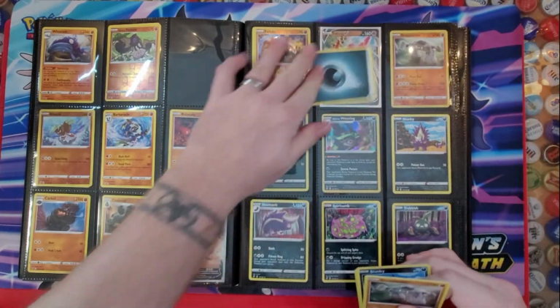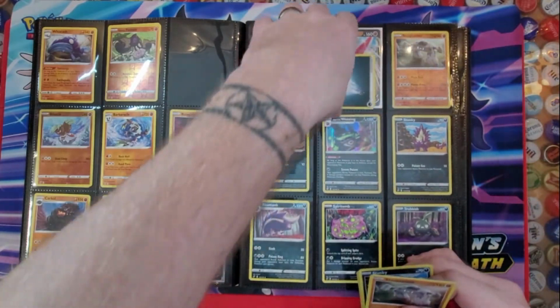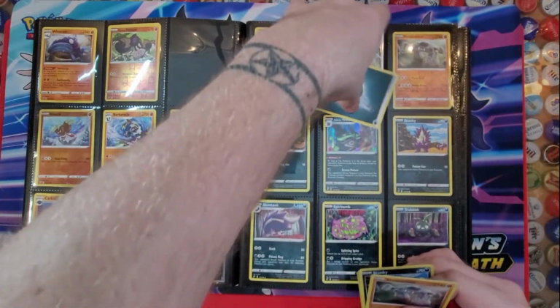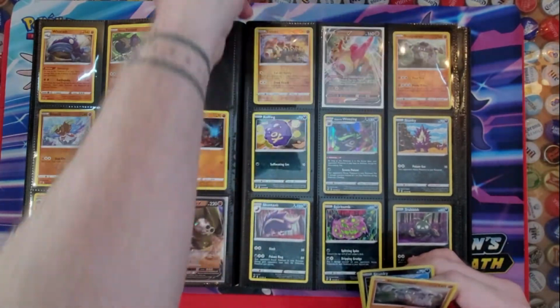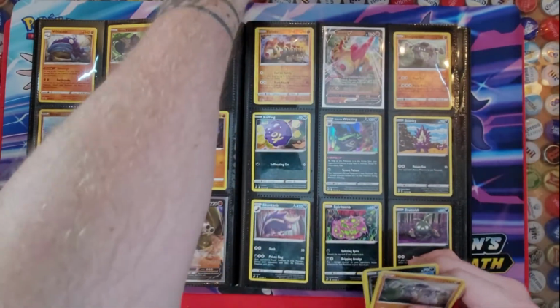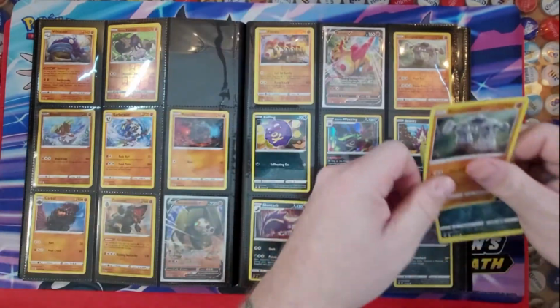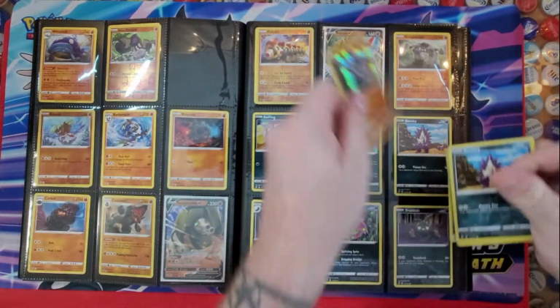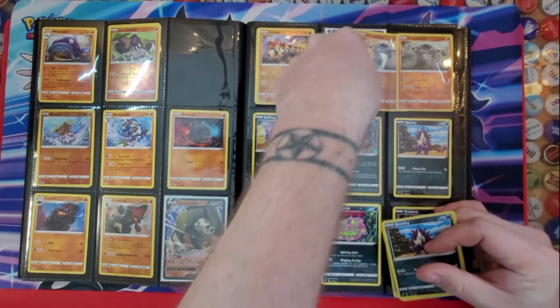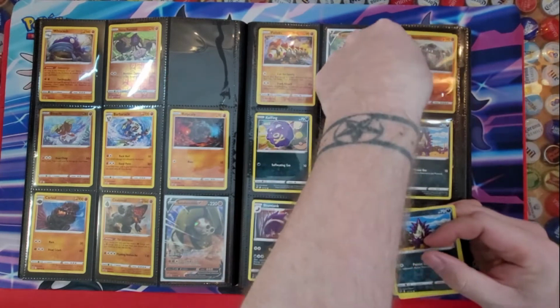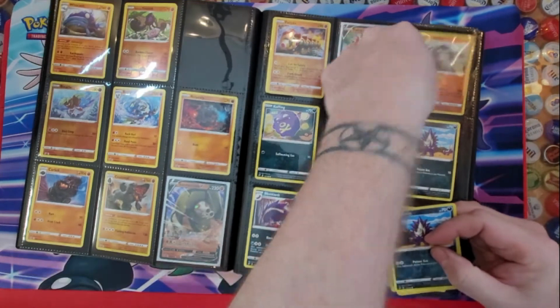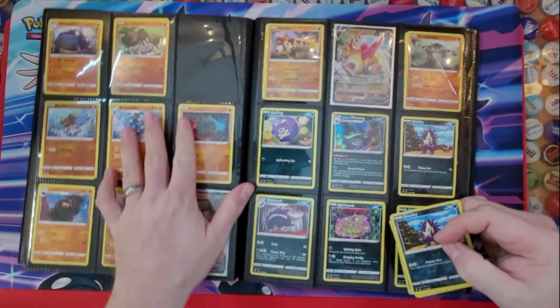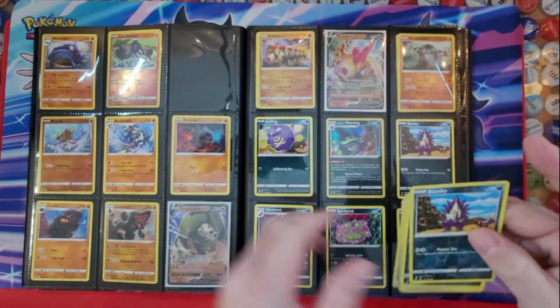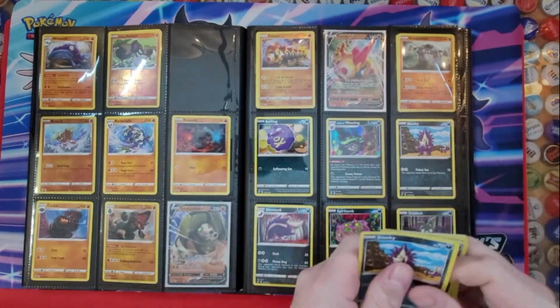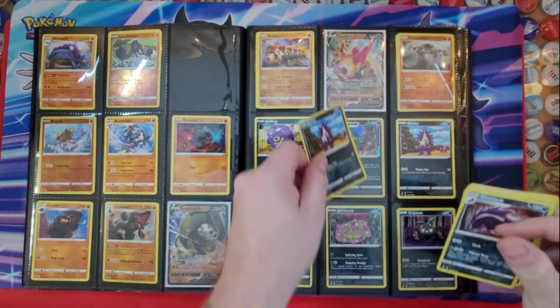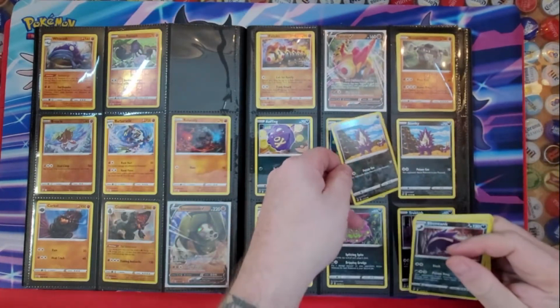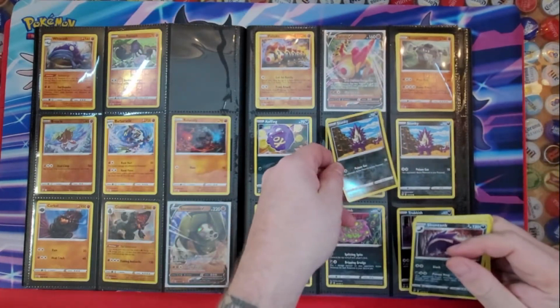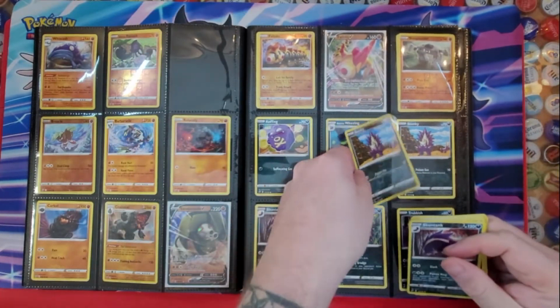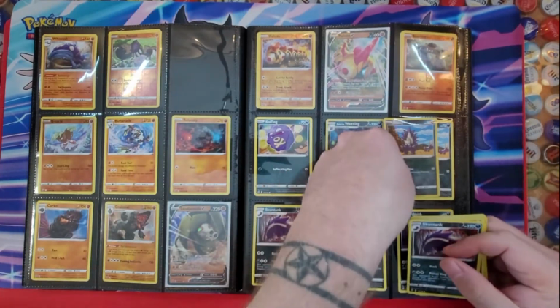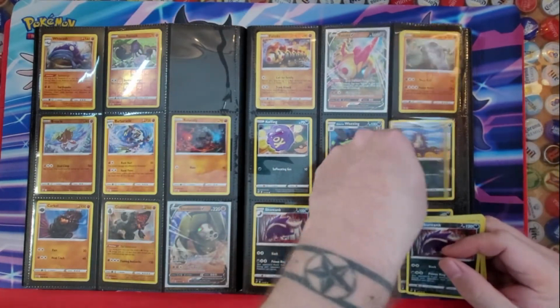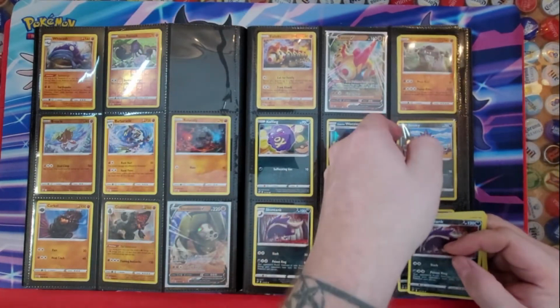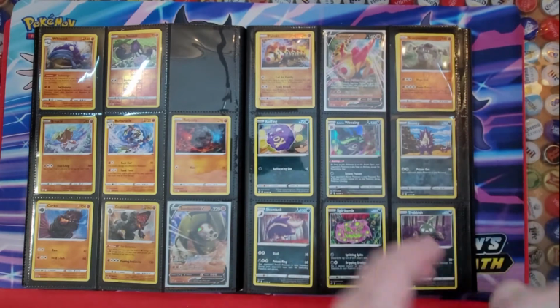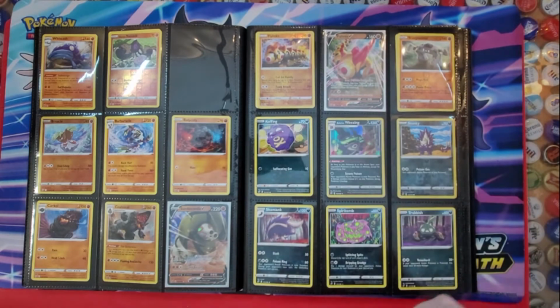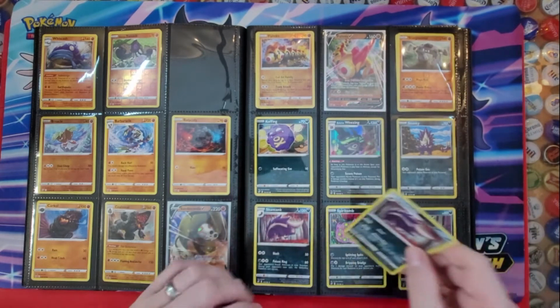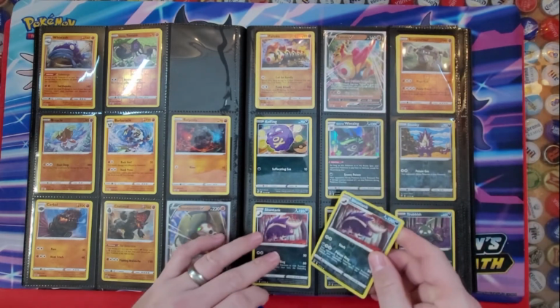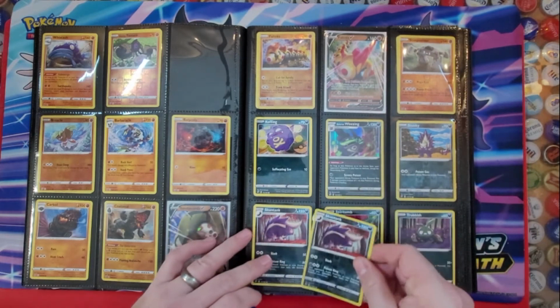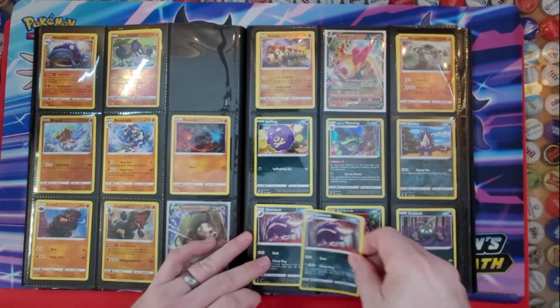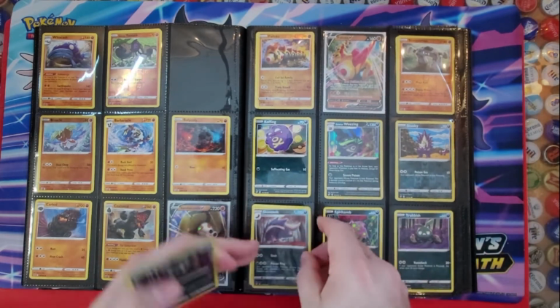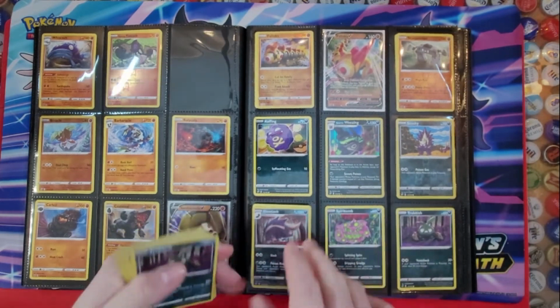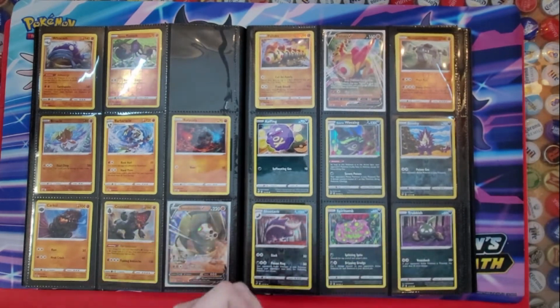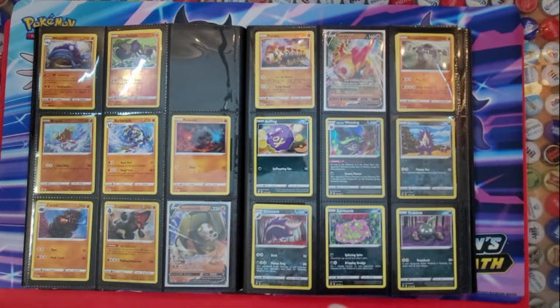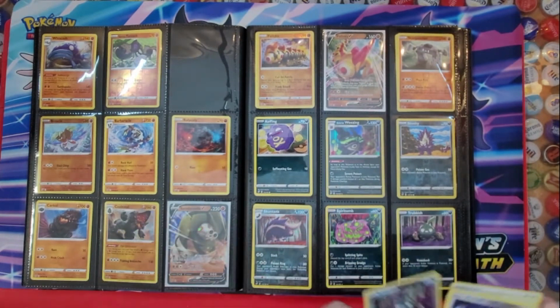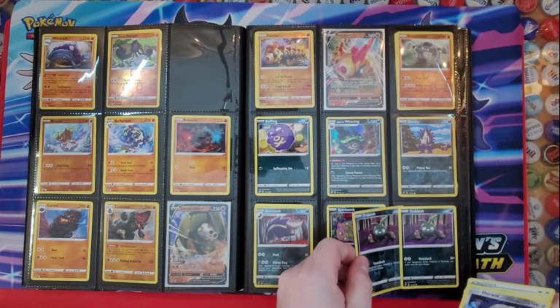Stone Journeyer — we get to take the card out now that we have the original card. Stunky. Skunk Tank.